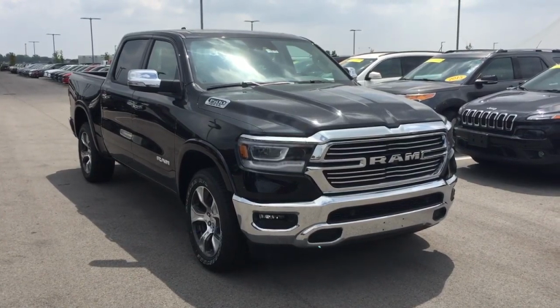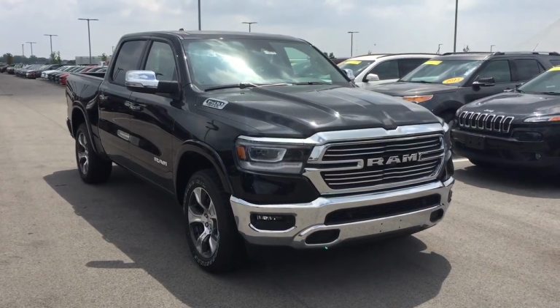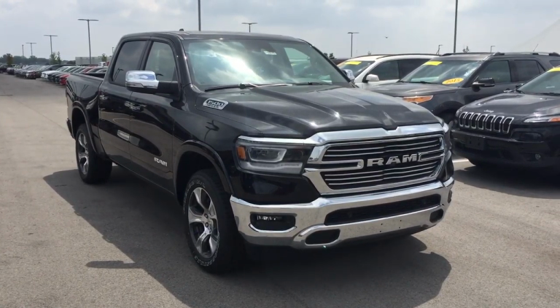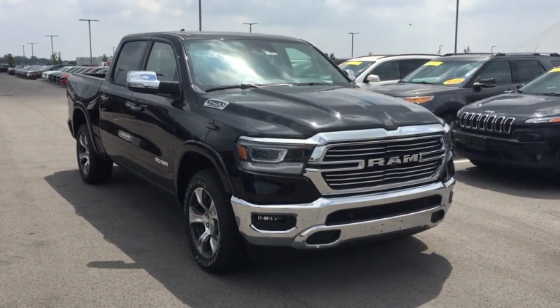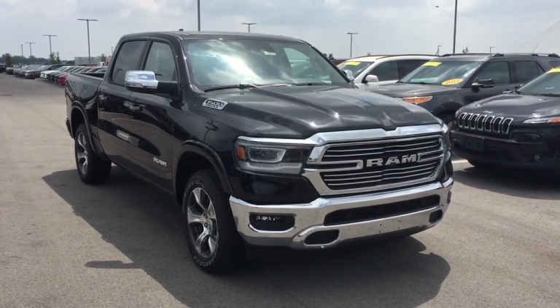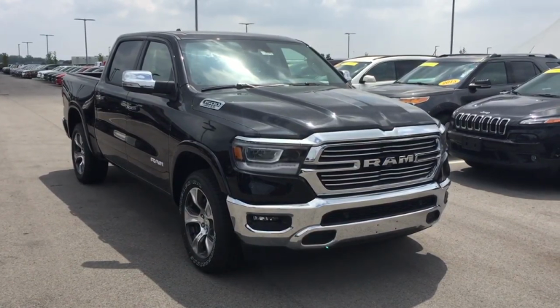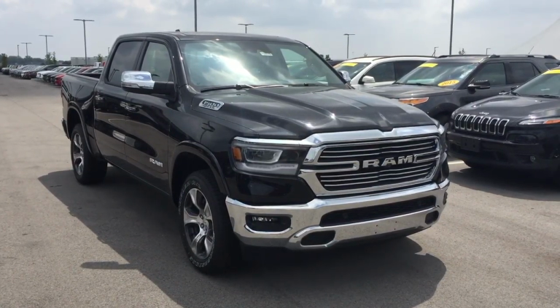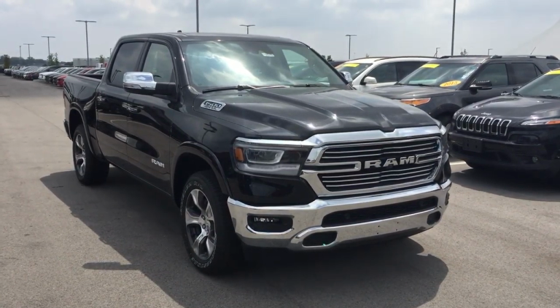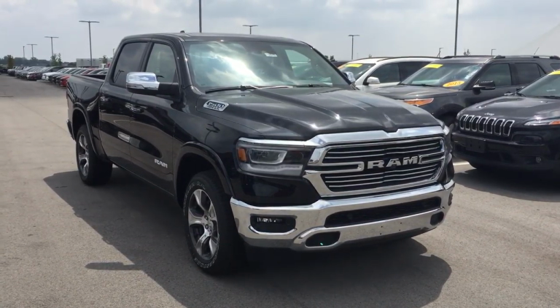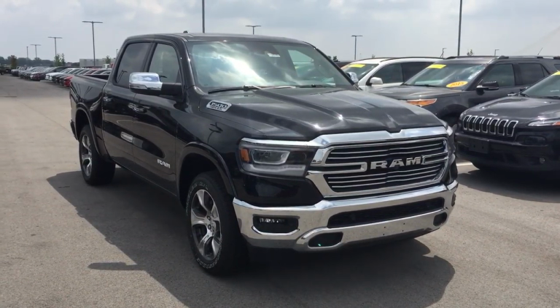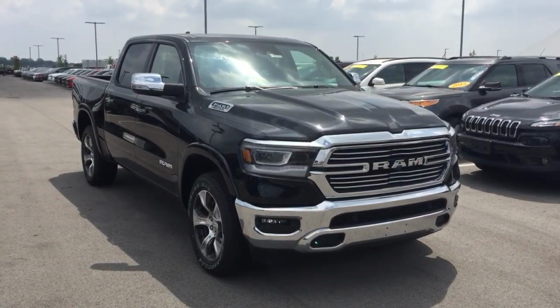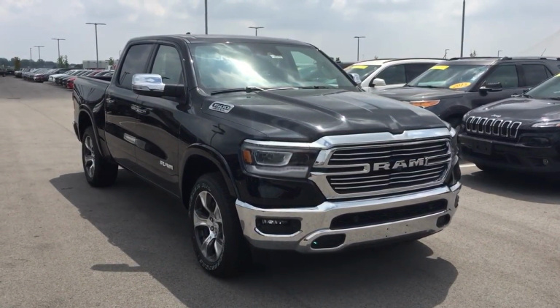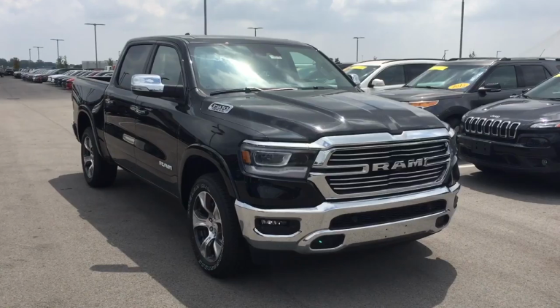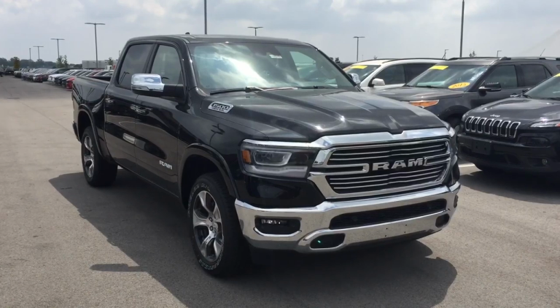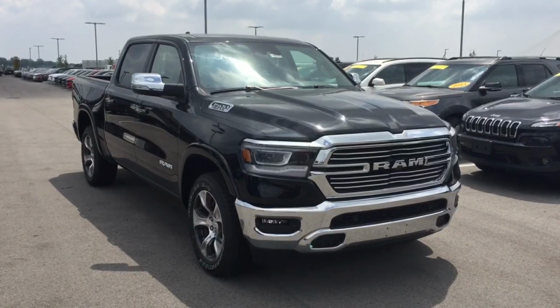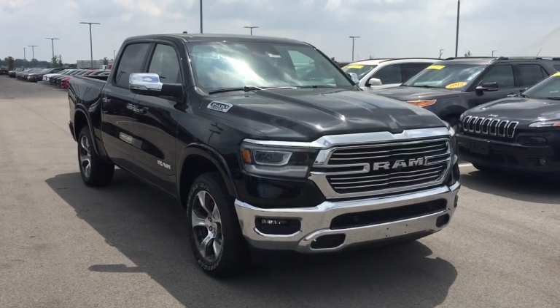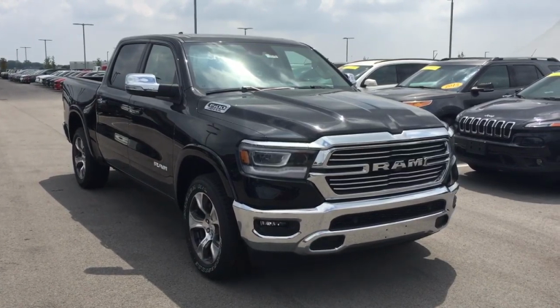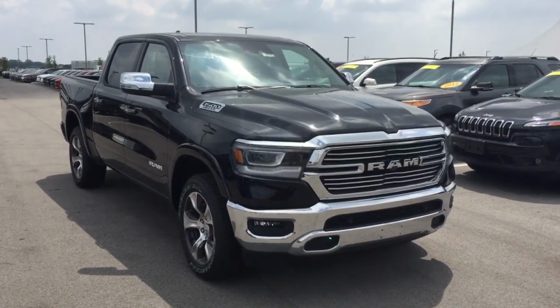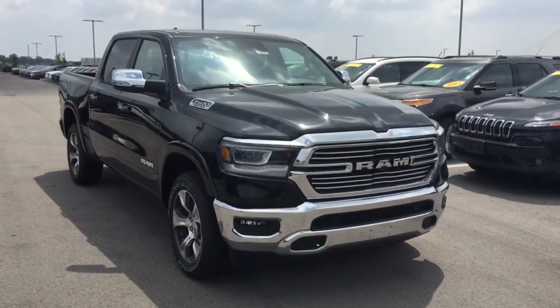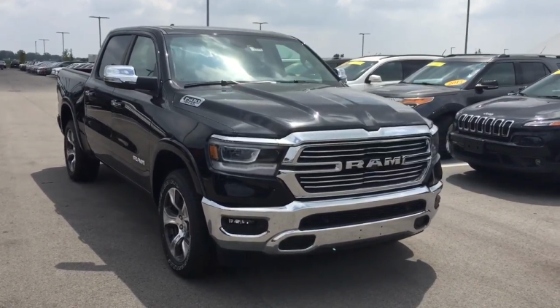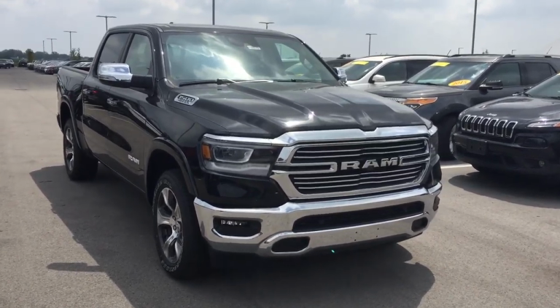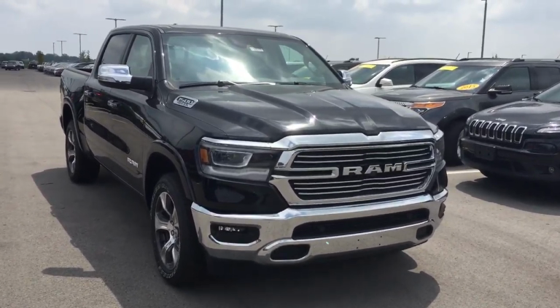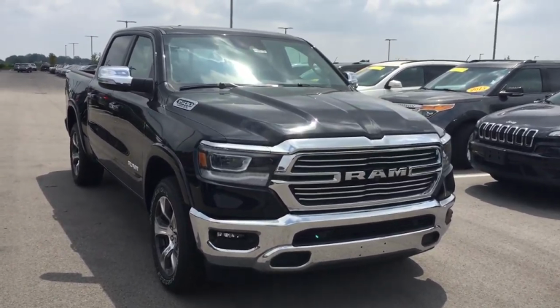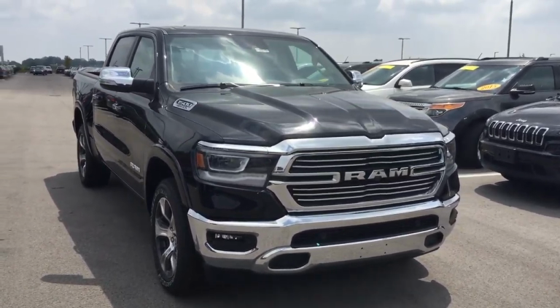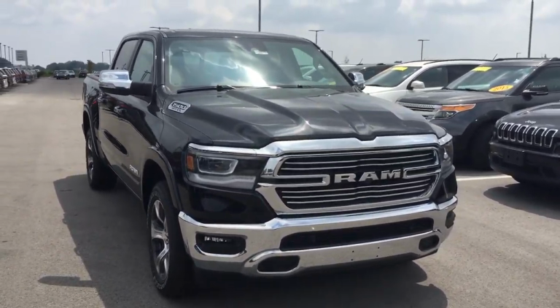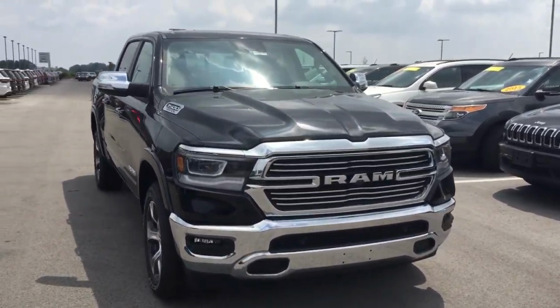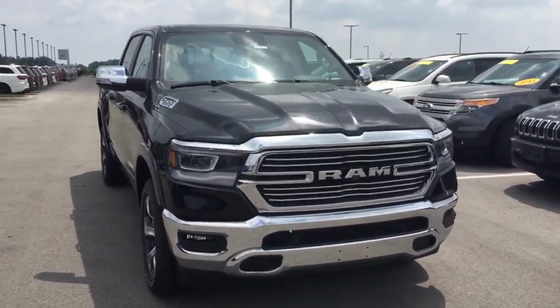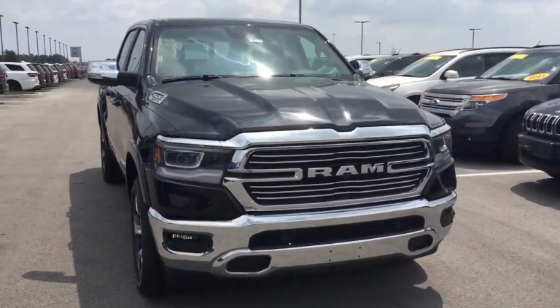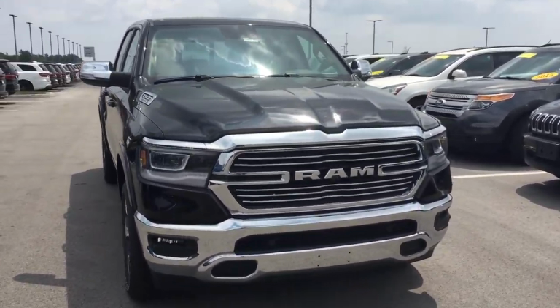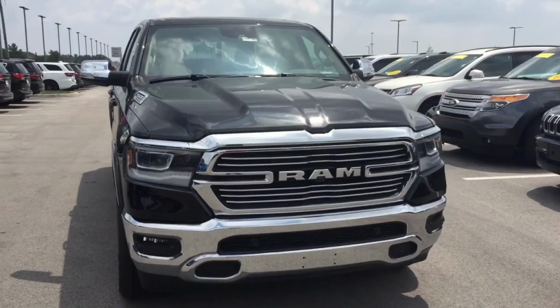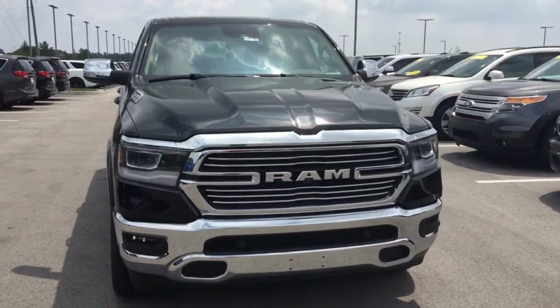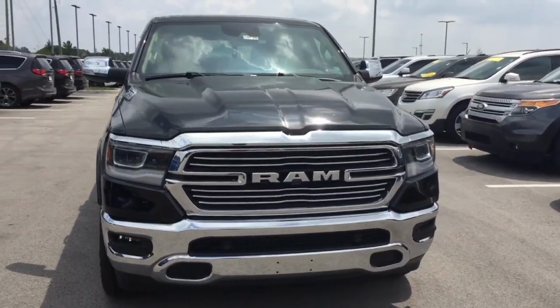Hi Robert, this is the 2019 Ram Laramie that you inquired about on the internet. My name is Jason Barrett. I am one of the sales associates here at Bill Estes Chrysler Dodge Jeep Ram.